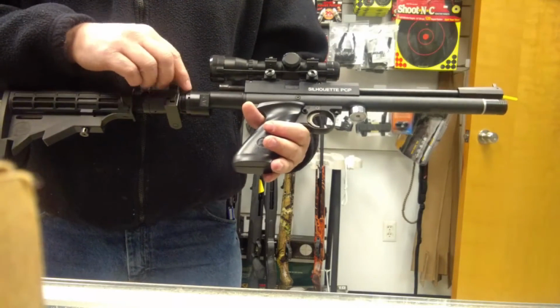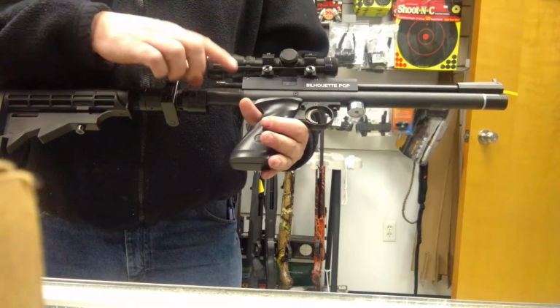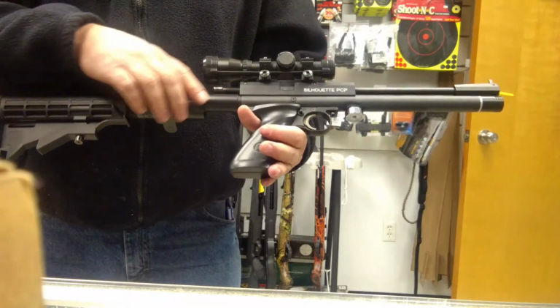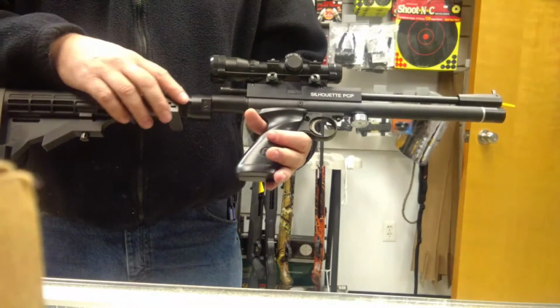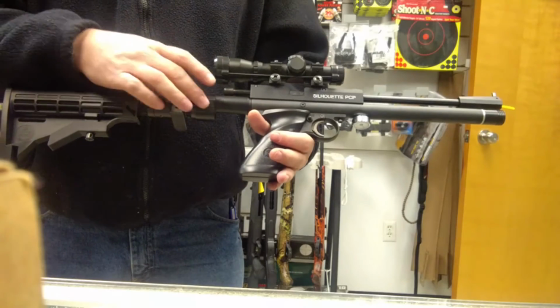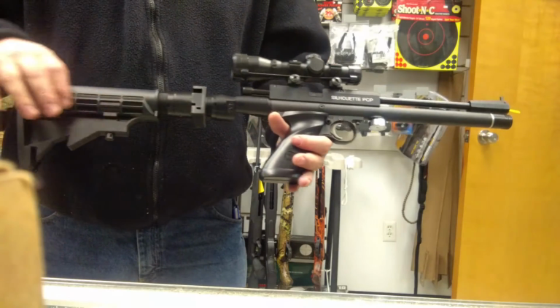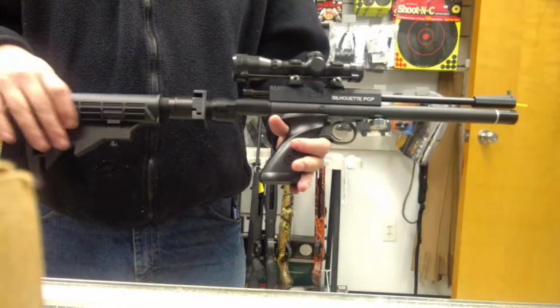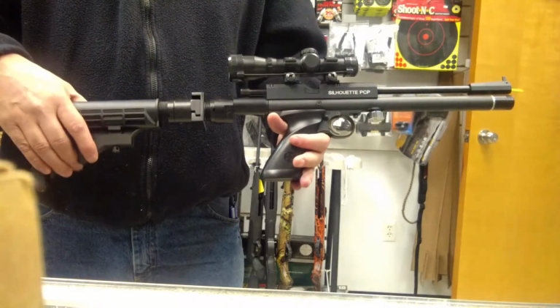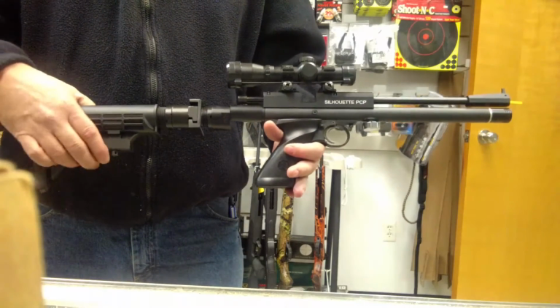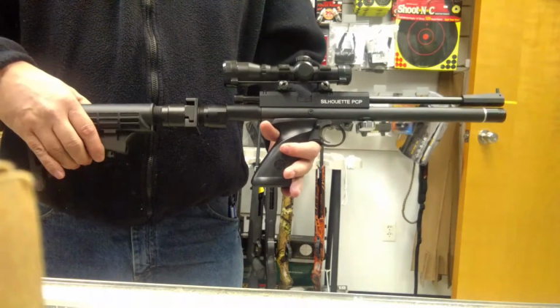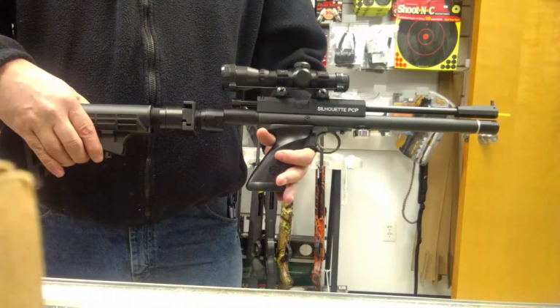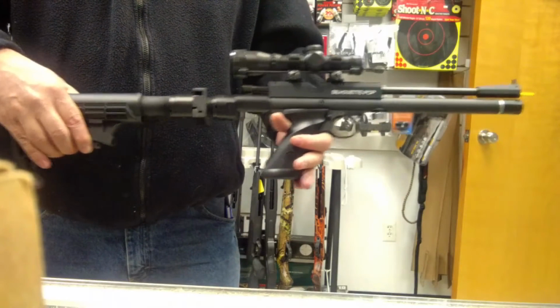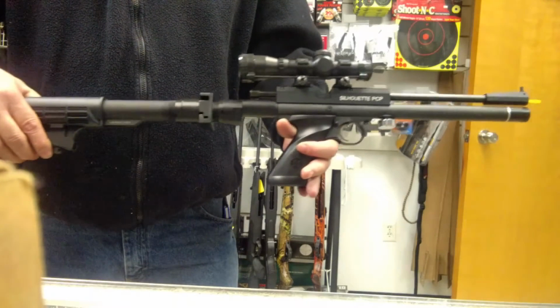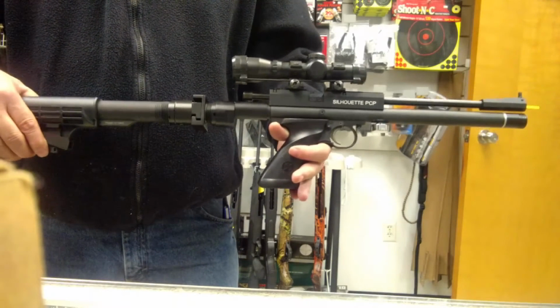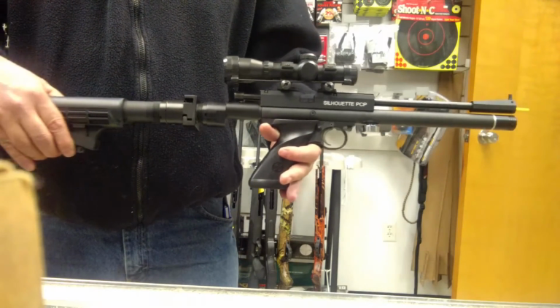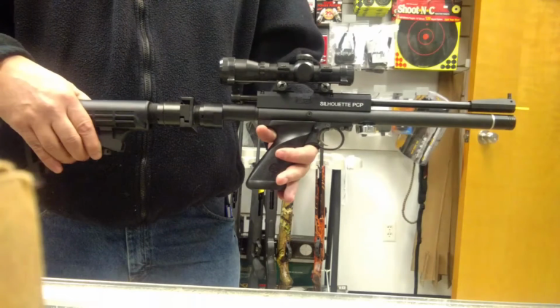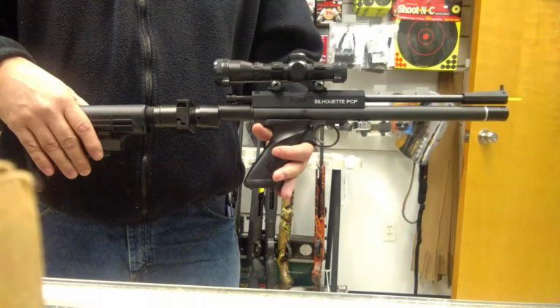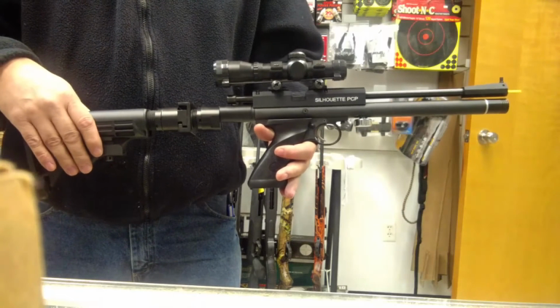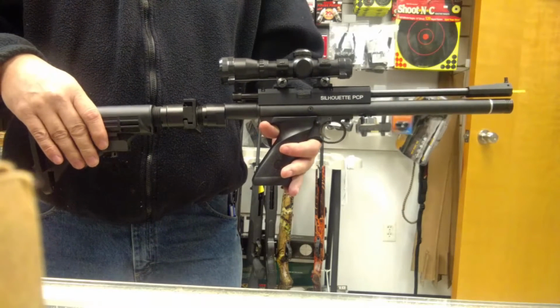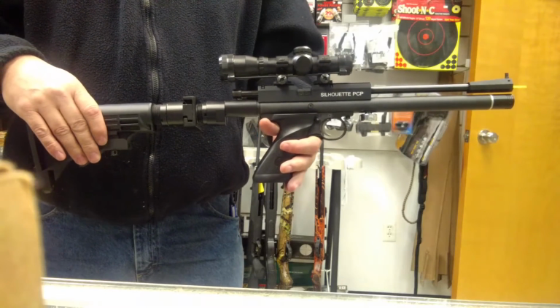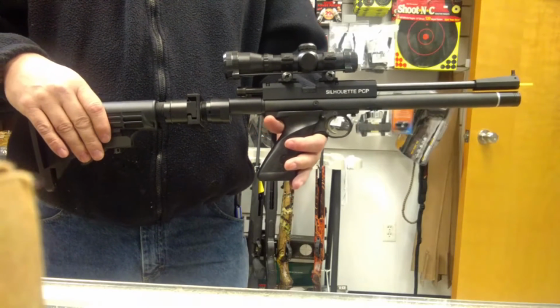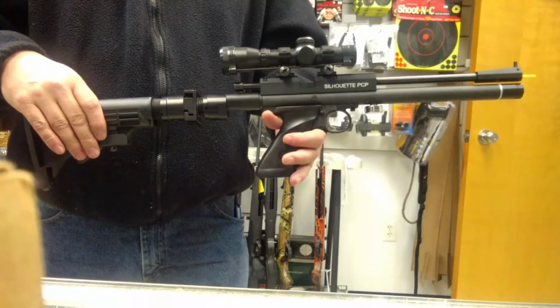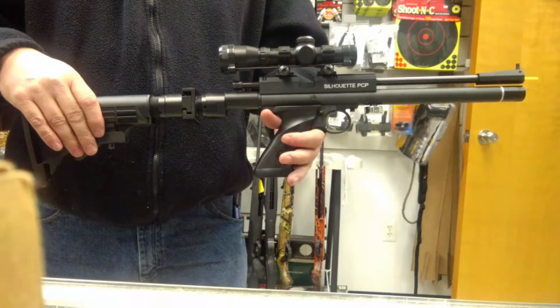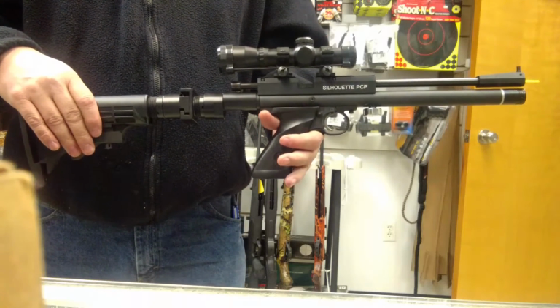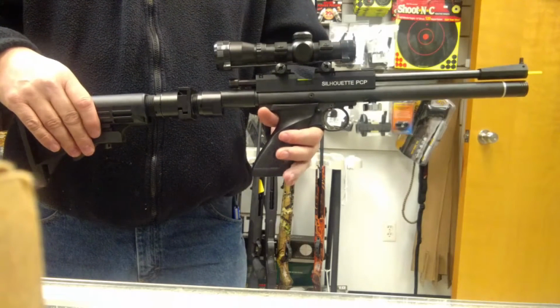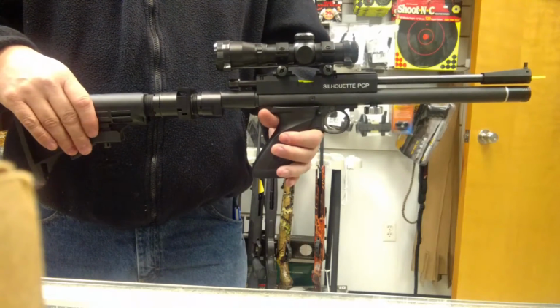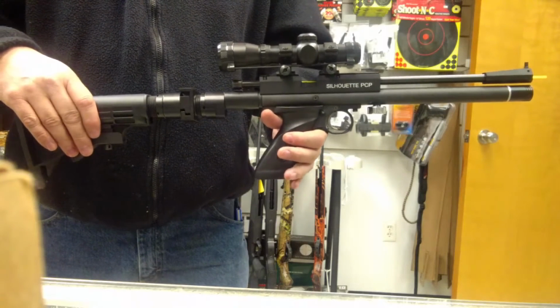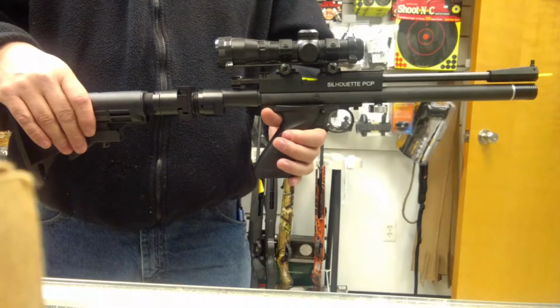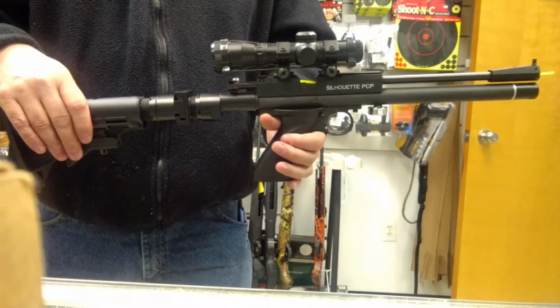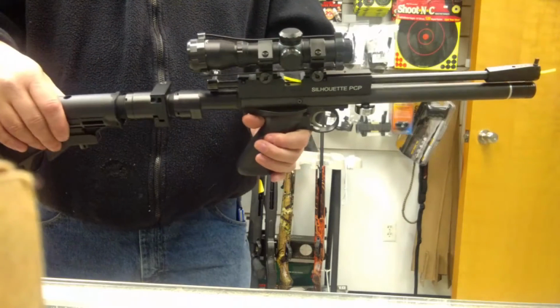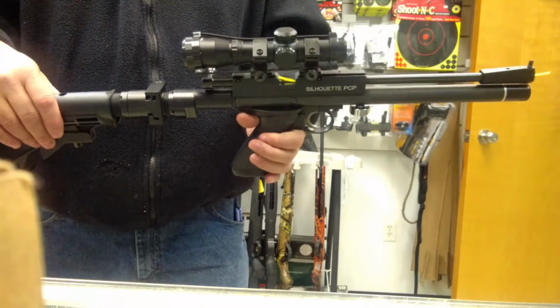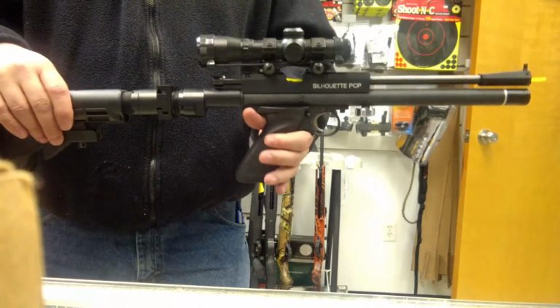What it does is it adapts an adjustable stock onto your Crosman style pistol. They have them for the Marauders, the 13 series, and the 17 series.